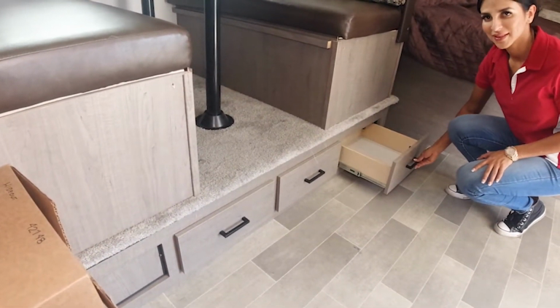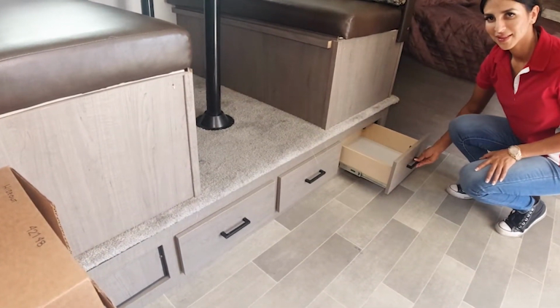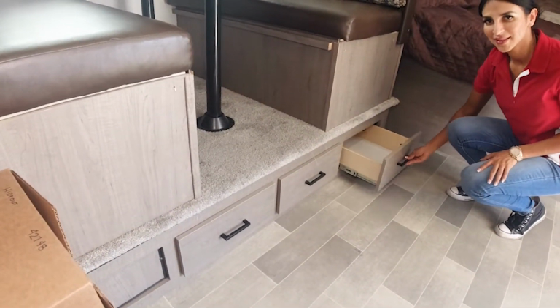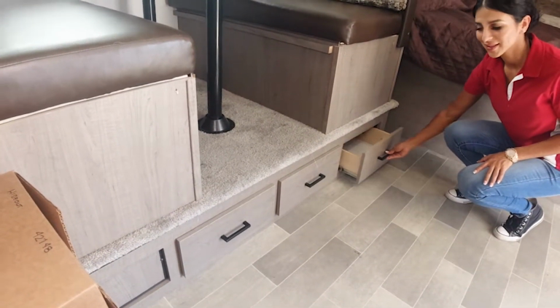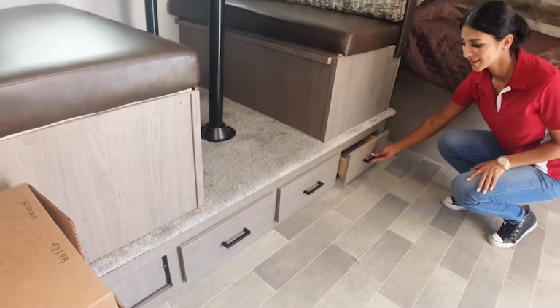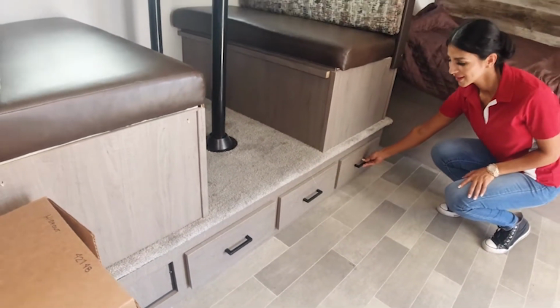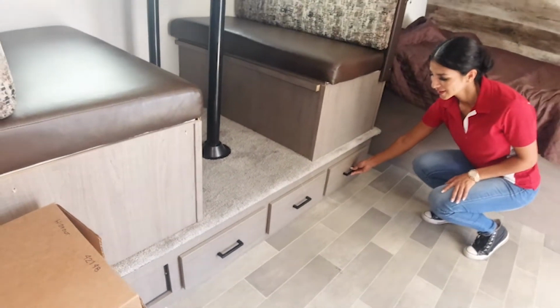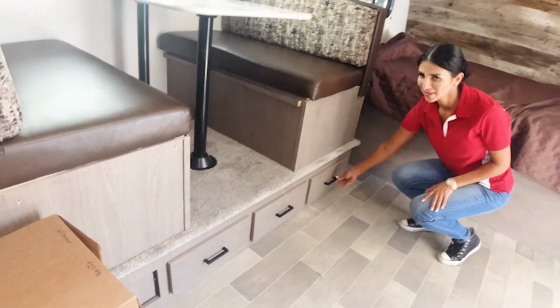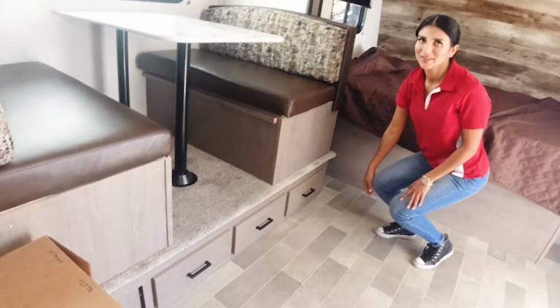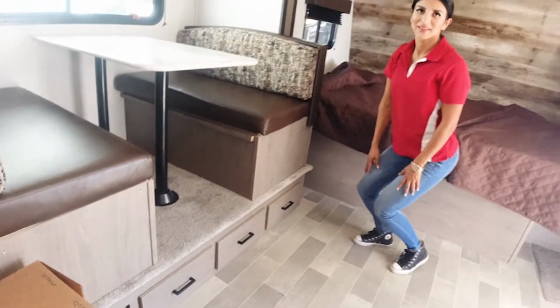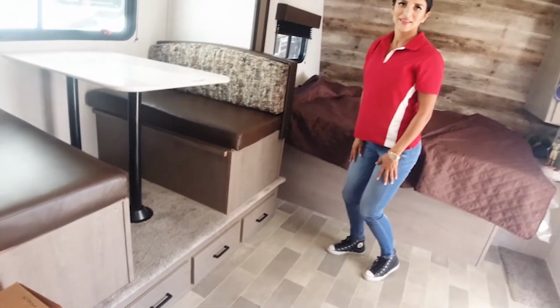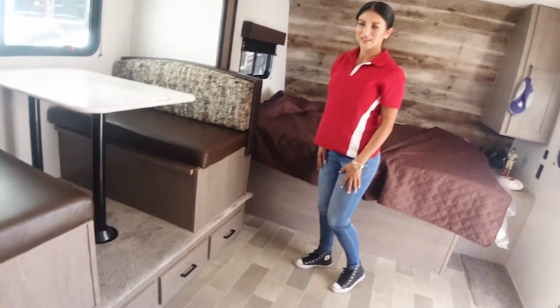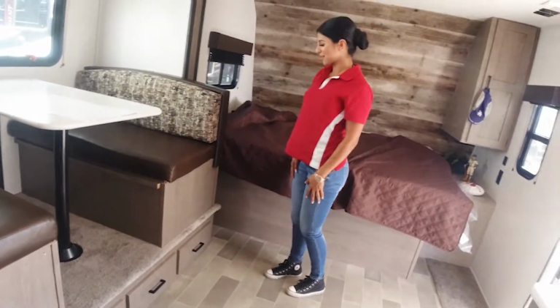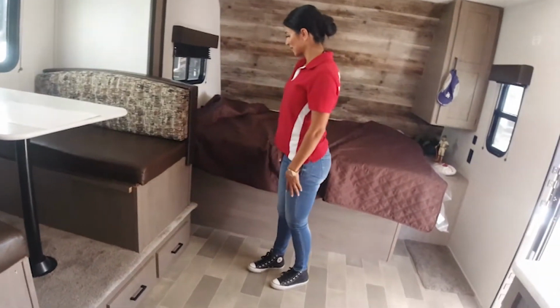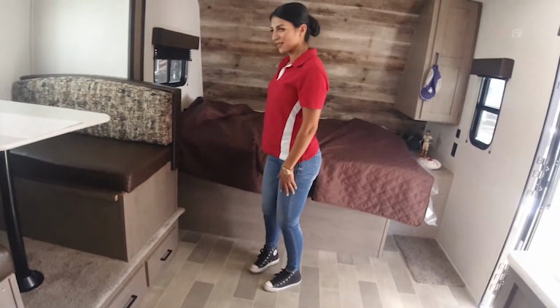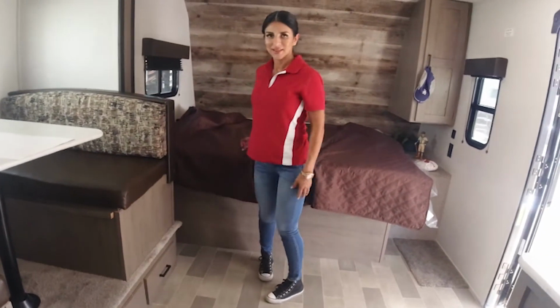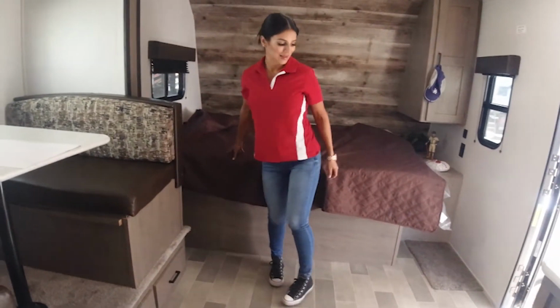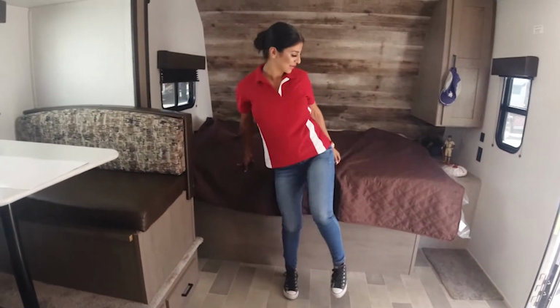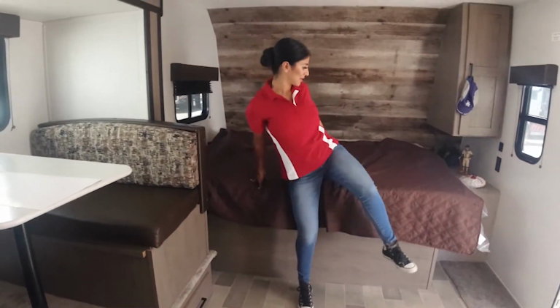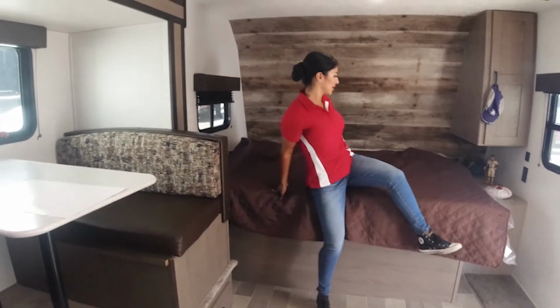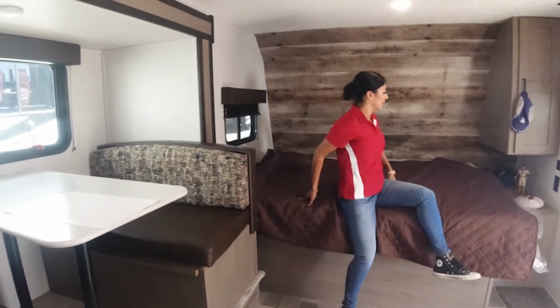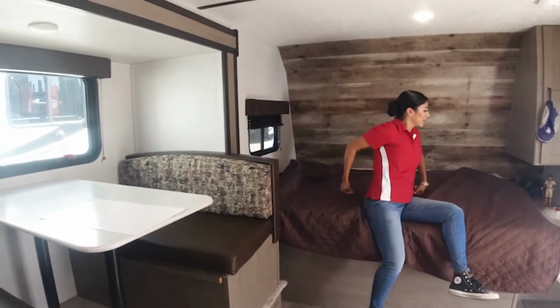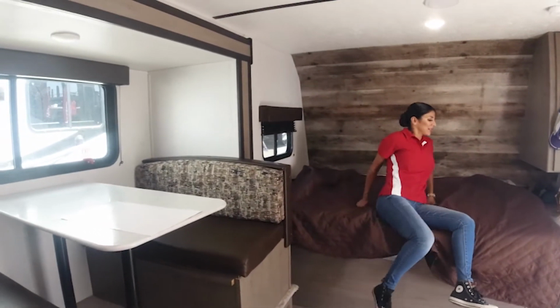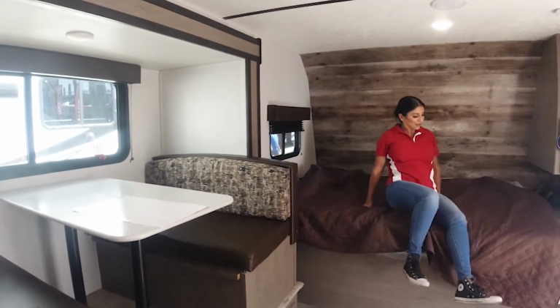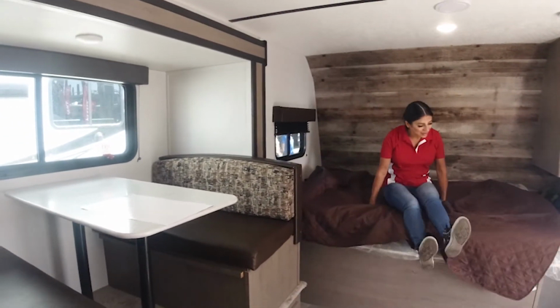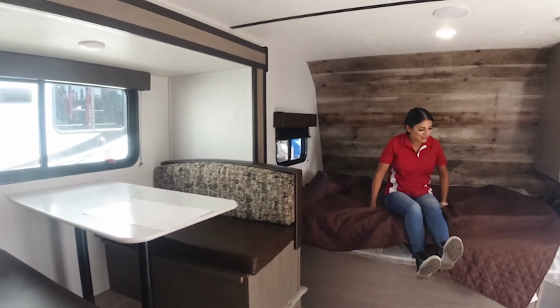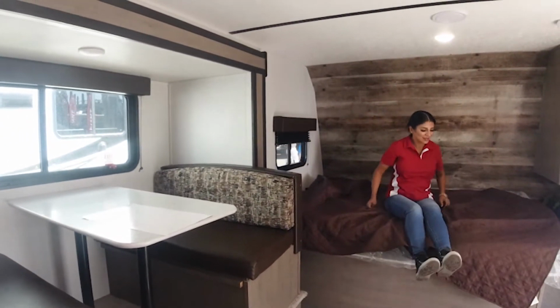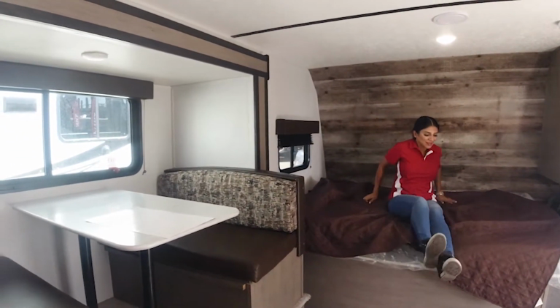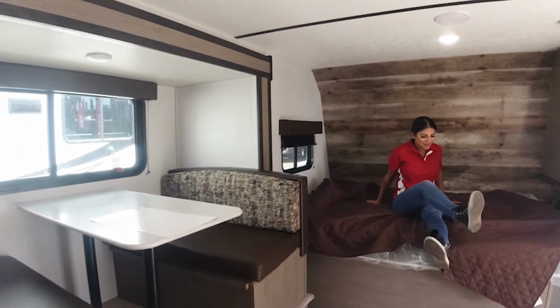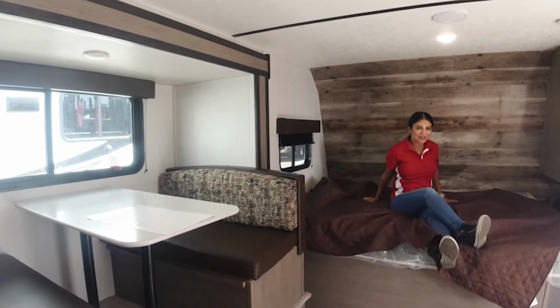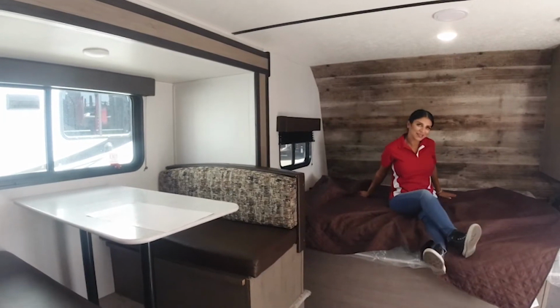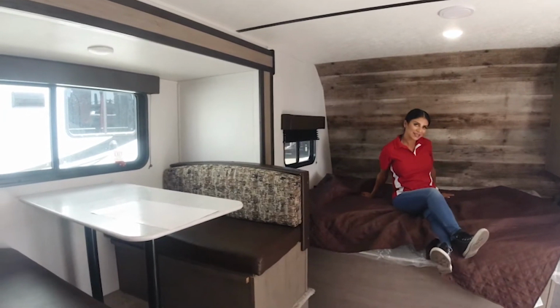Please consult the dealer about the Hyrule 176 LHS. We'll see you next time.